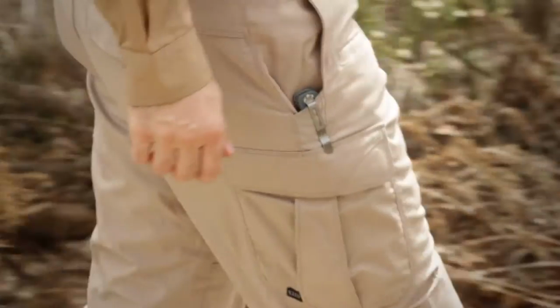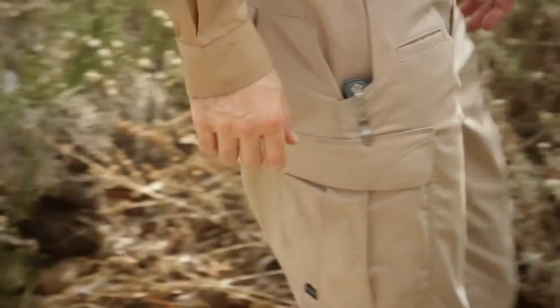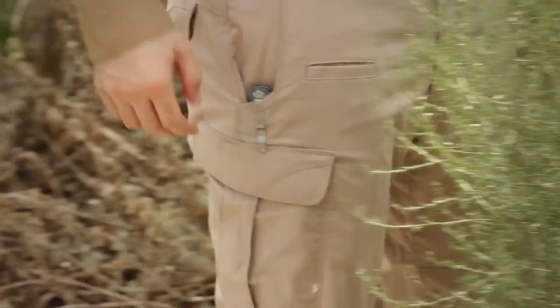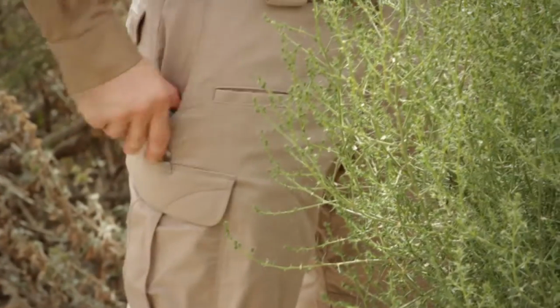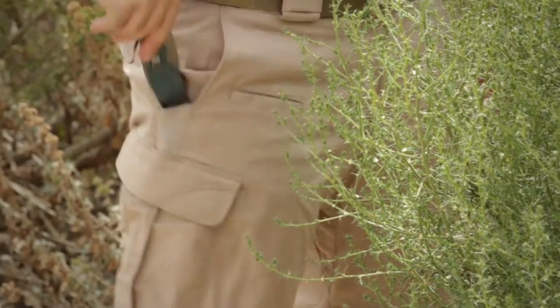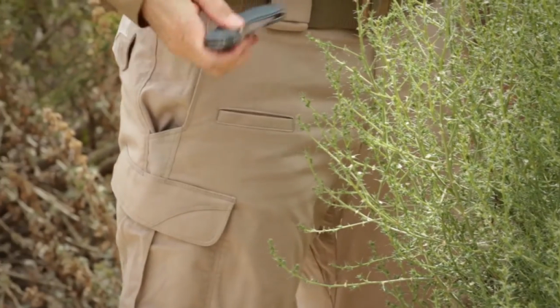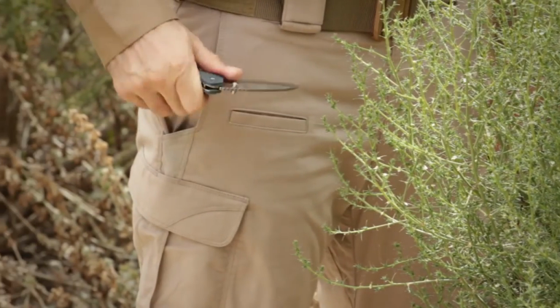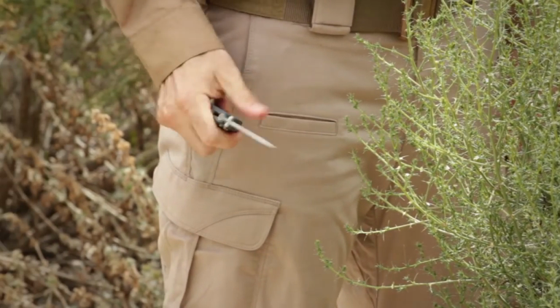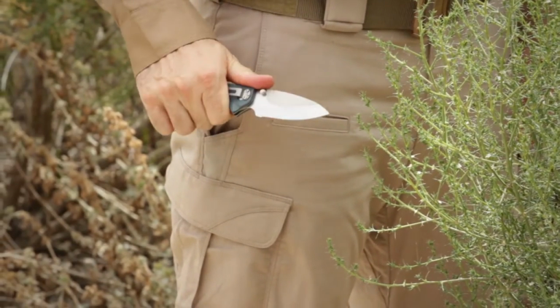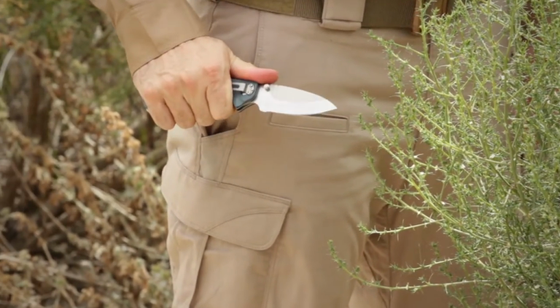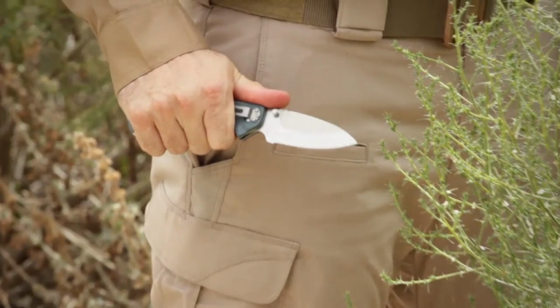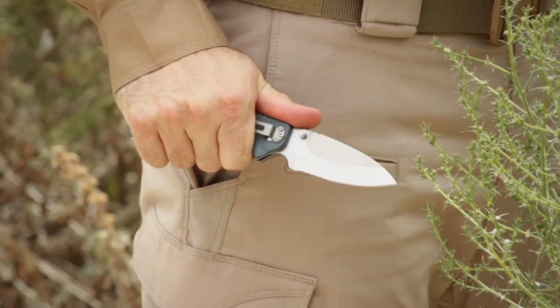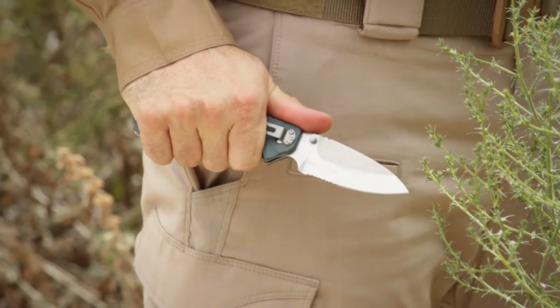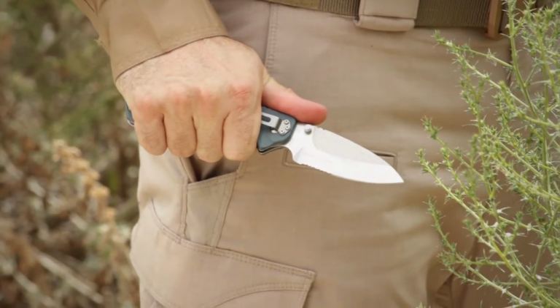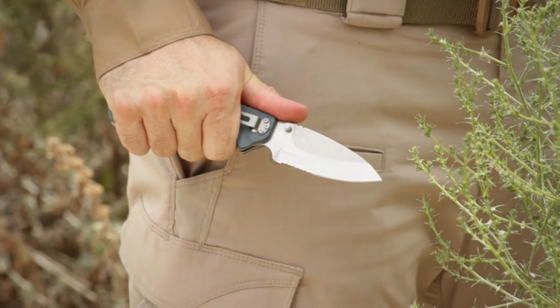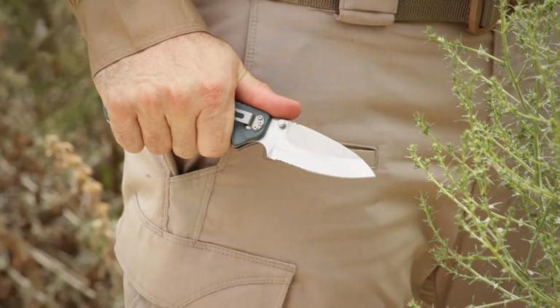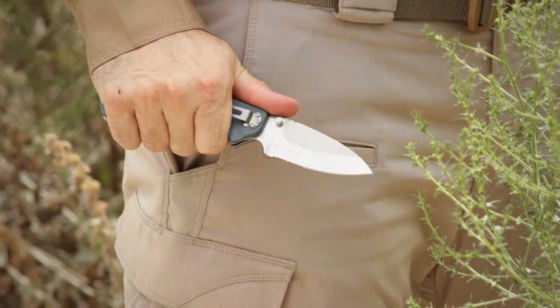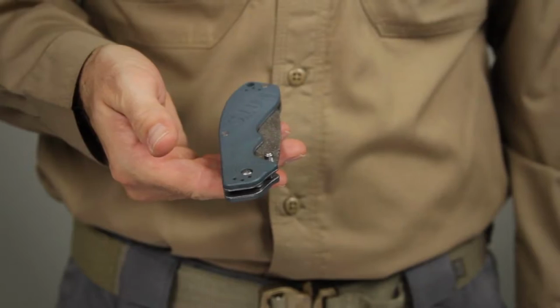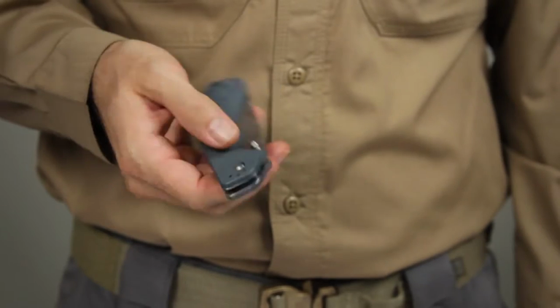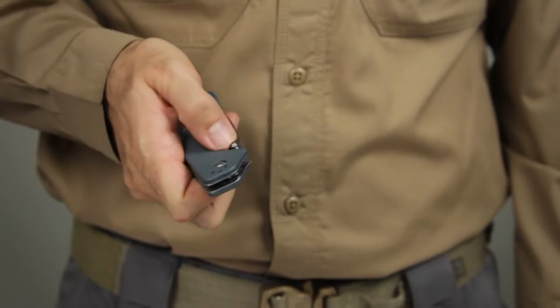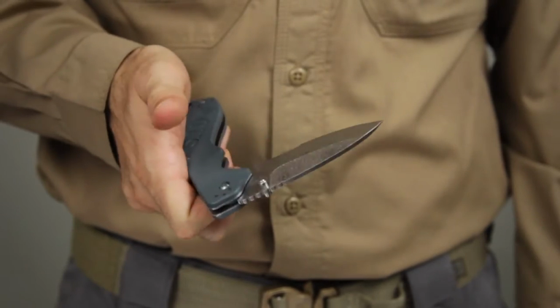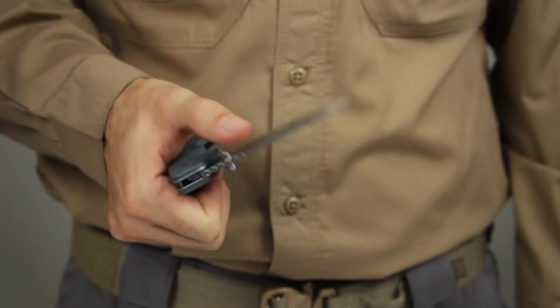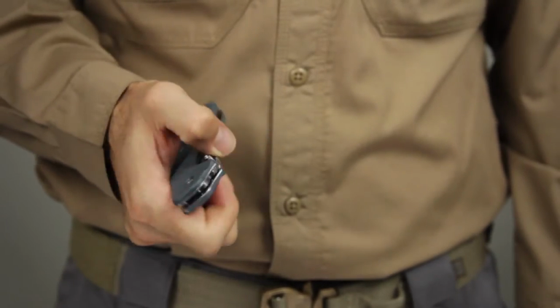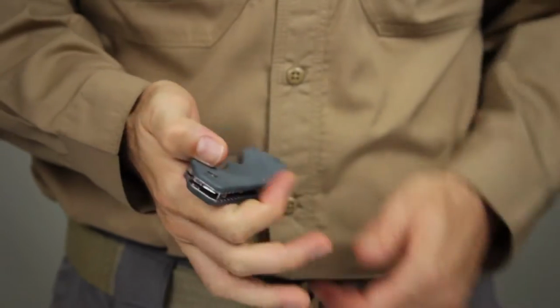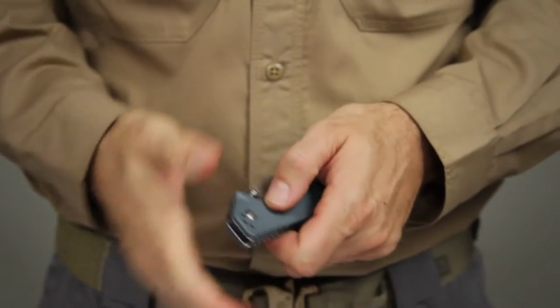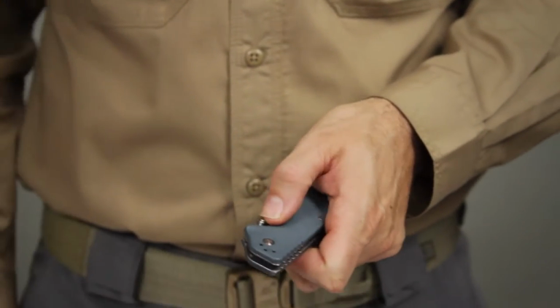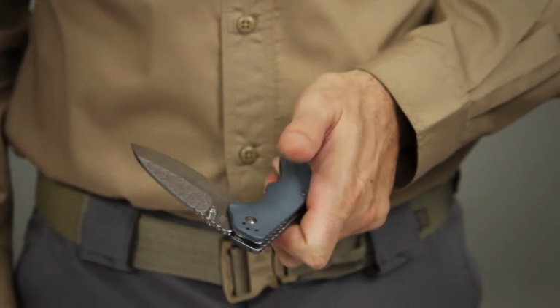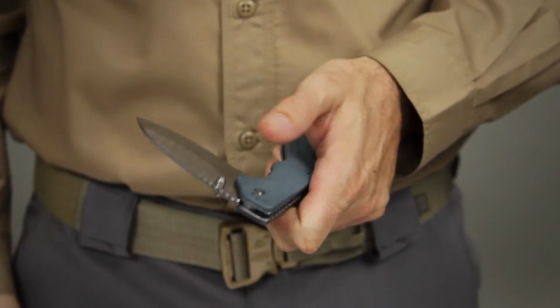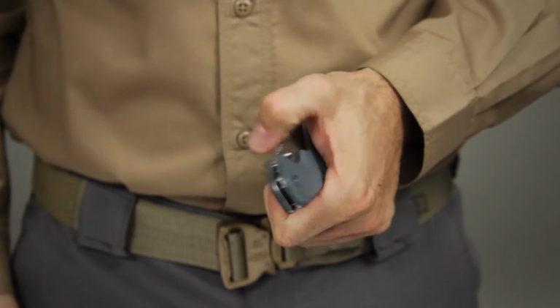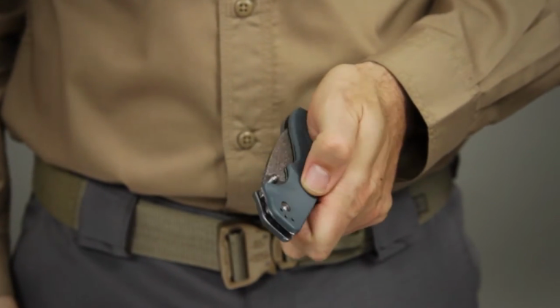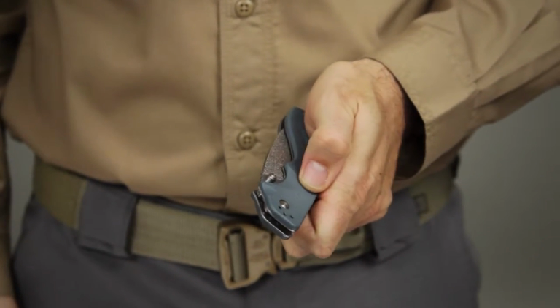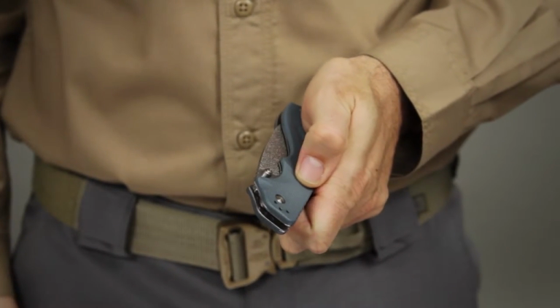The ergonomic FRN scales at the handle provide a comfortable and confident grip with or without gloves. The ambidextrous thumb studs and uniquely textured blade promote accelerated deployment in any situation.